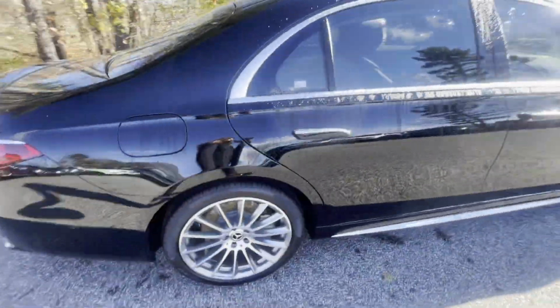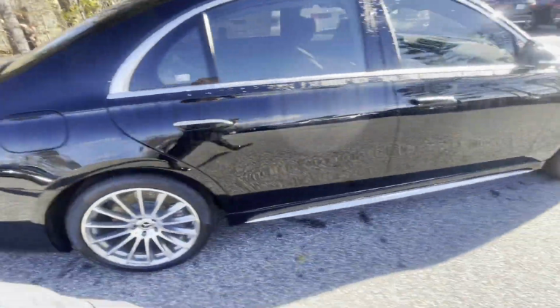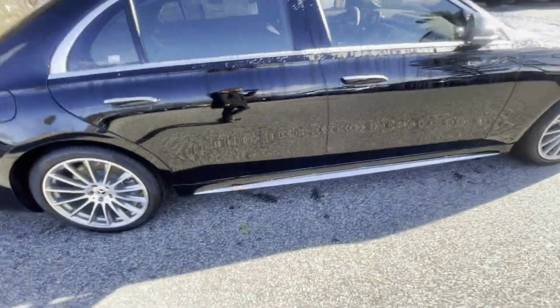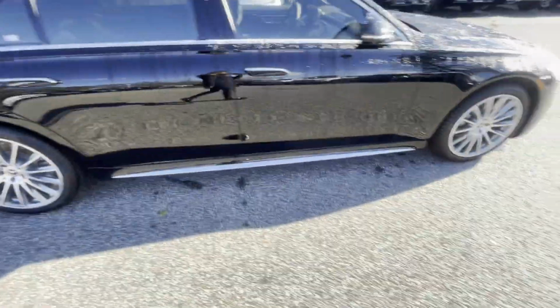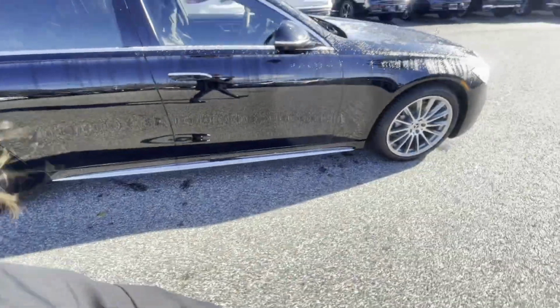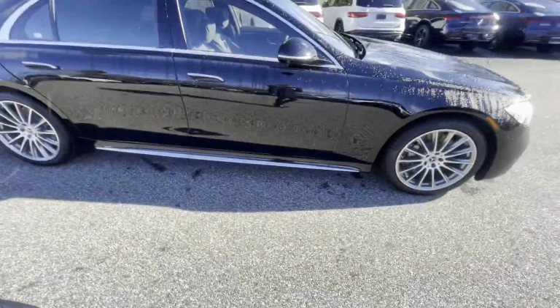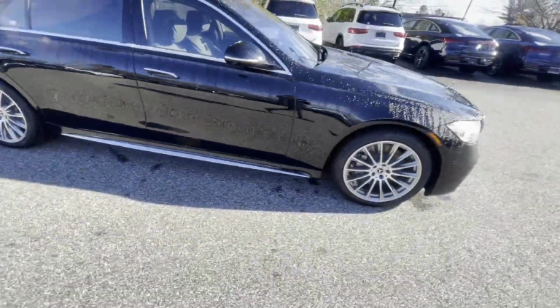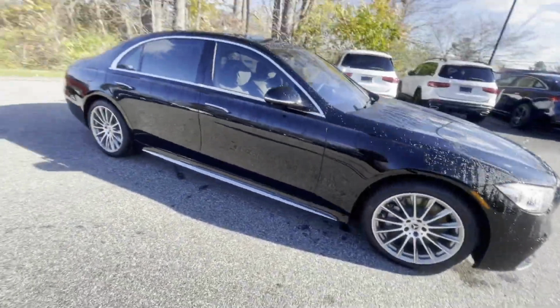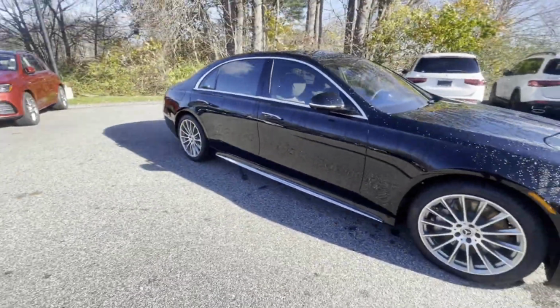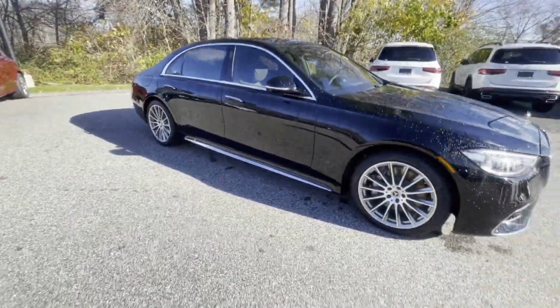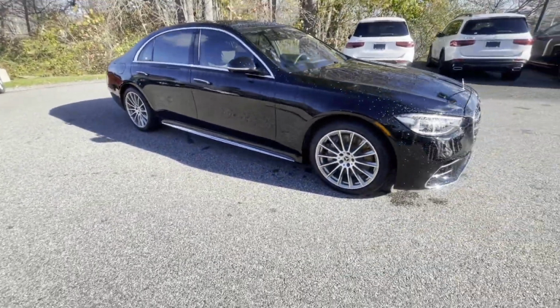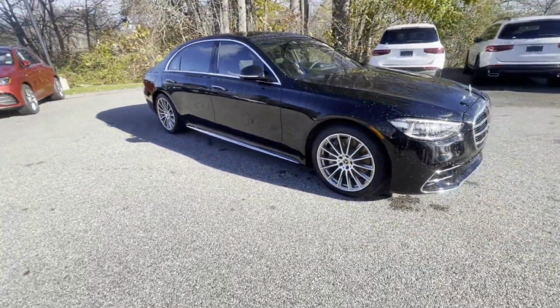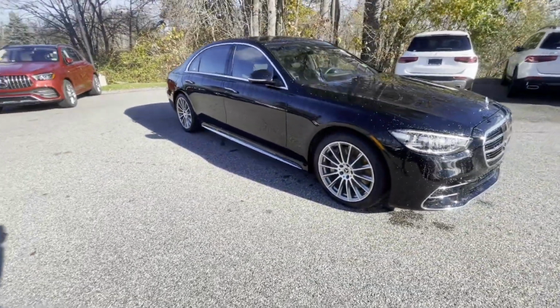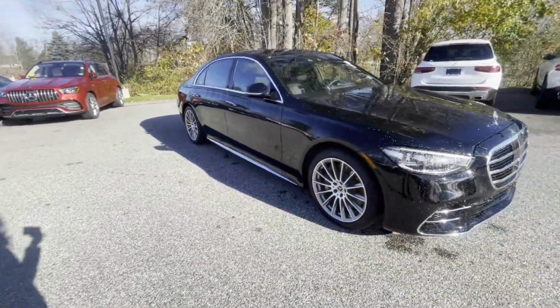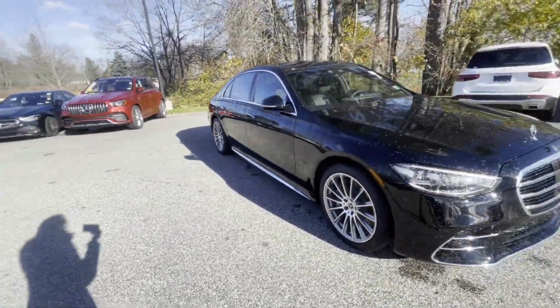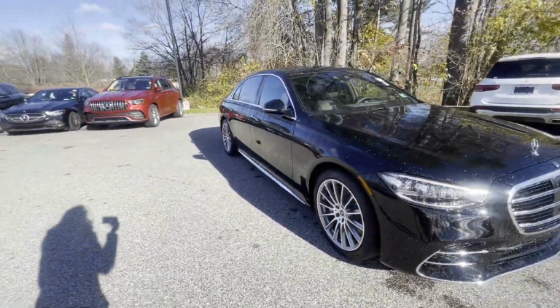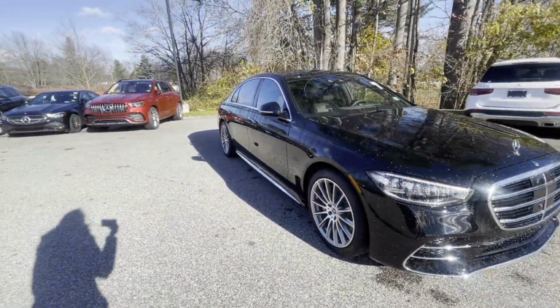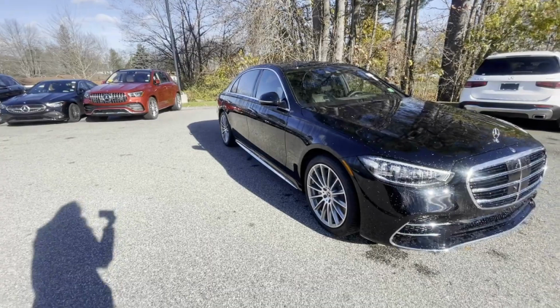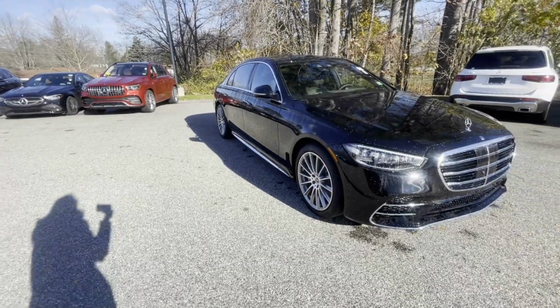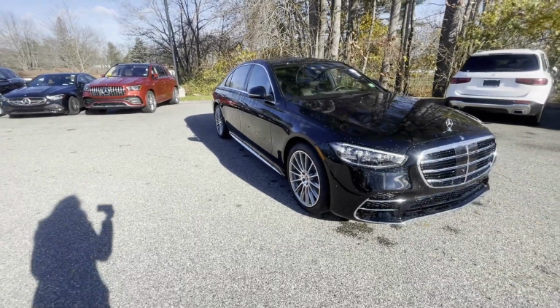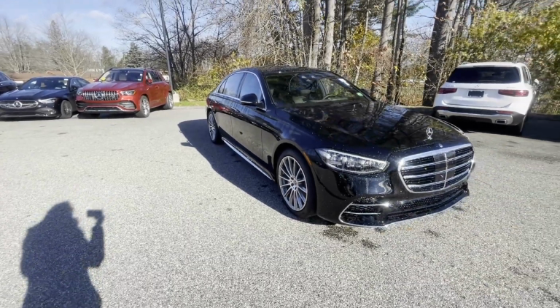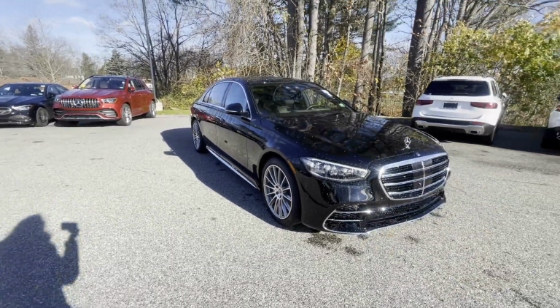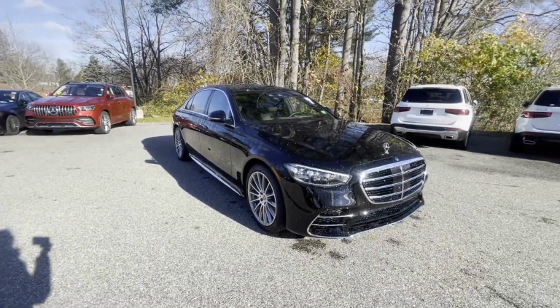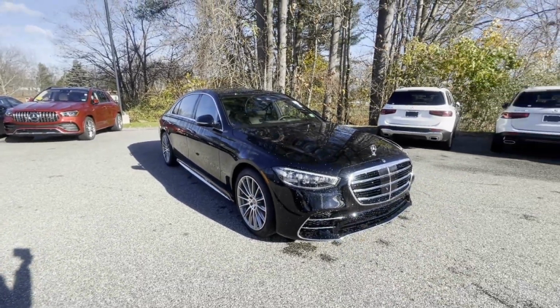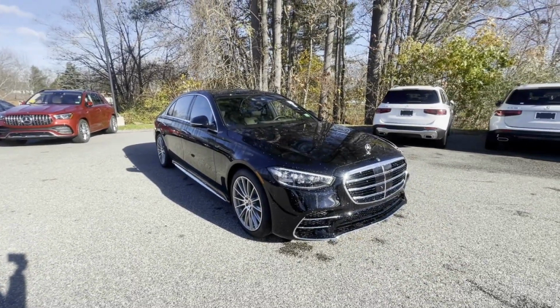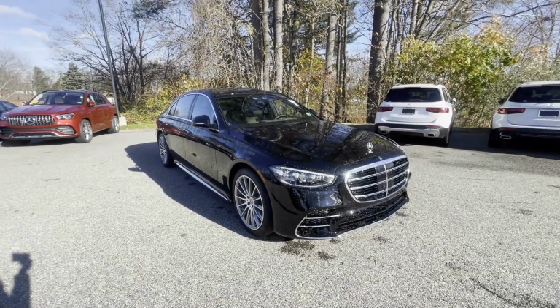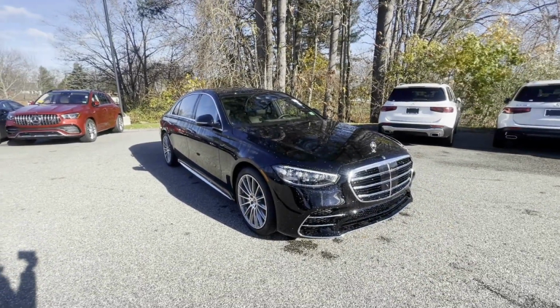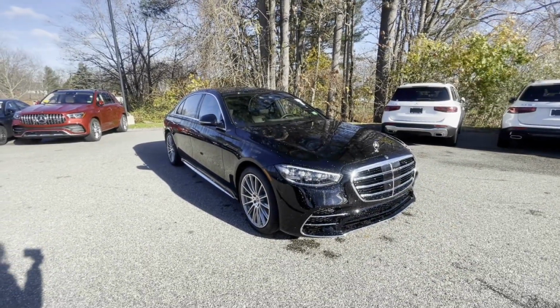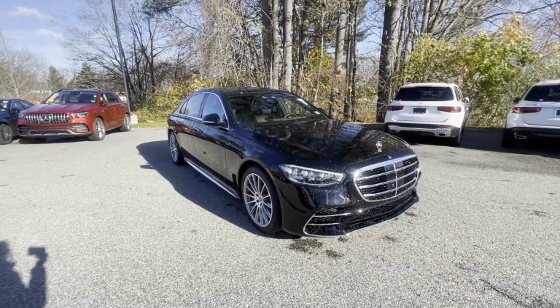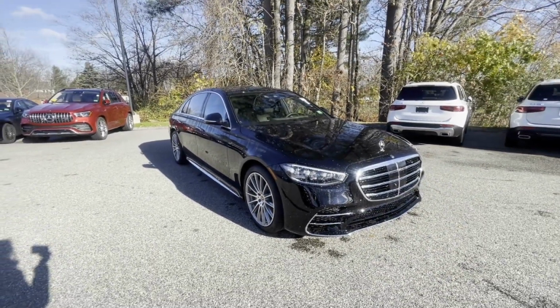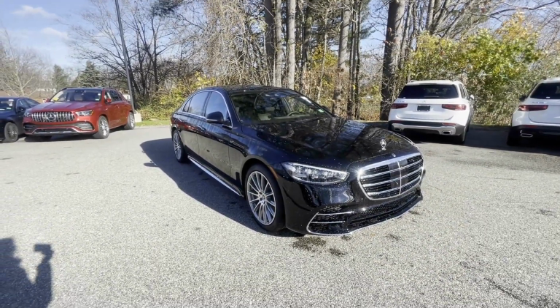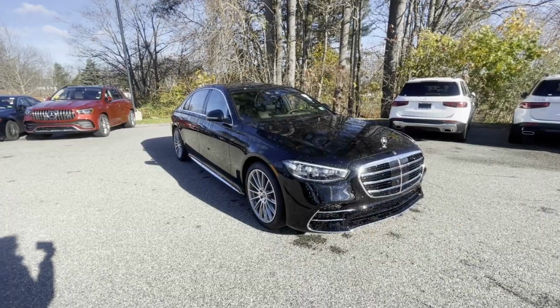So yeah, guys, this is the new 2023 Mercedes S500. This is a beautiful luxury car. Honestly, come and check this out — it has tons of features in it and it's something that you definitely want to come see.